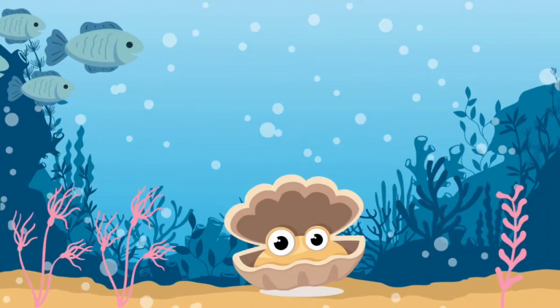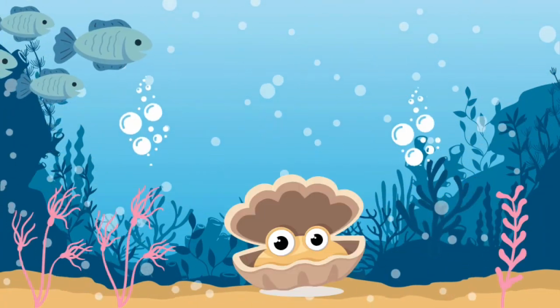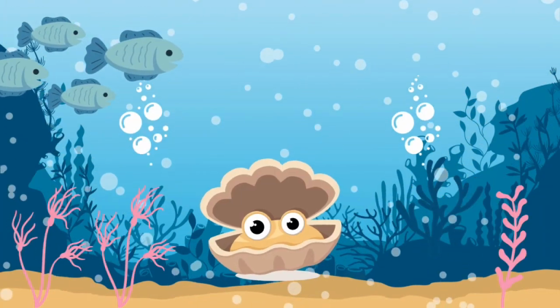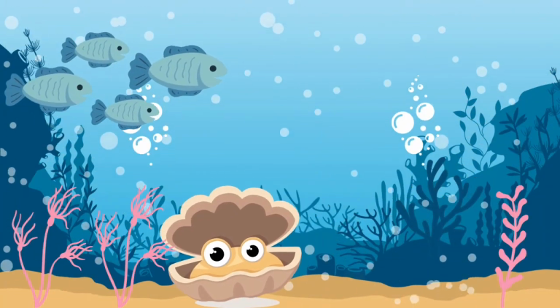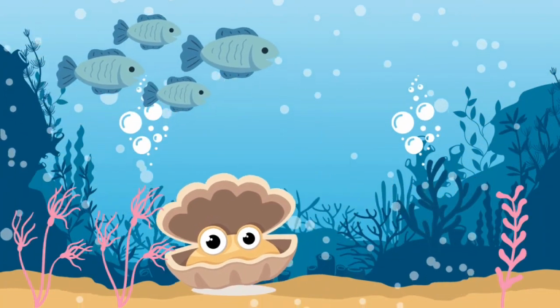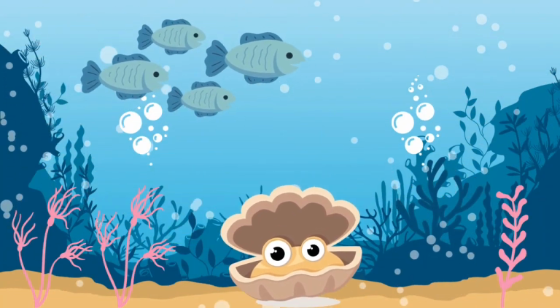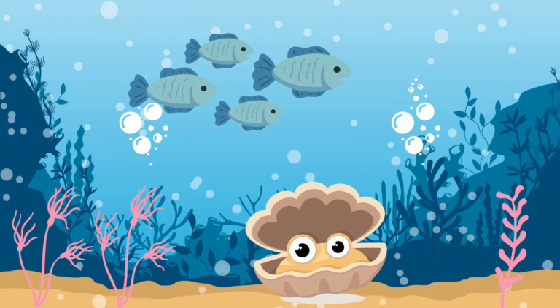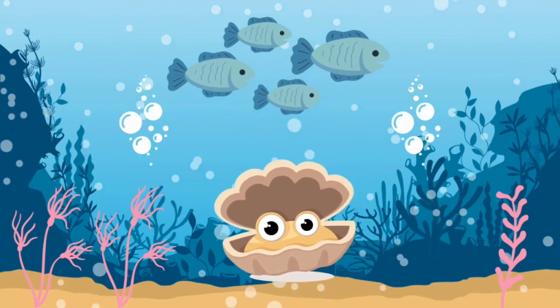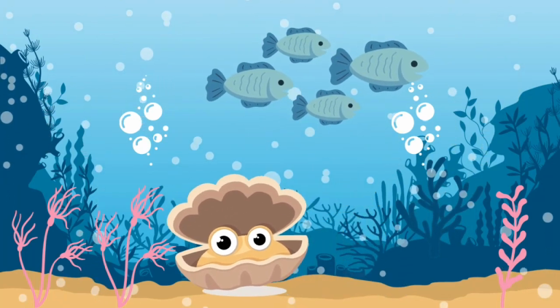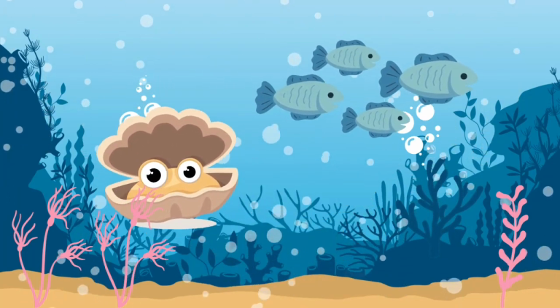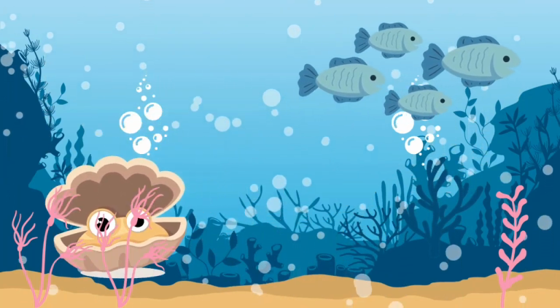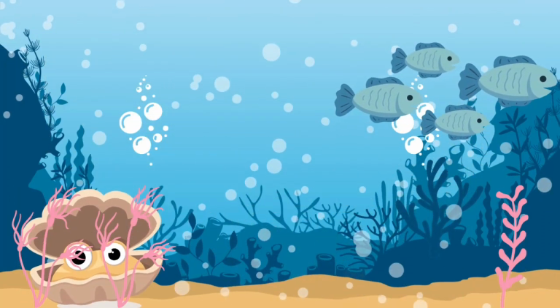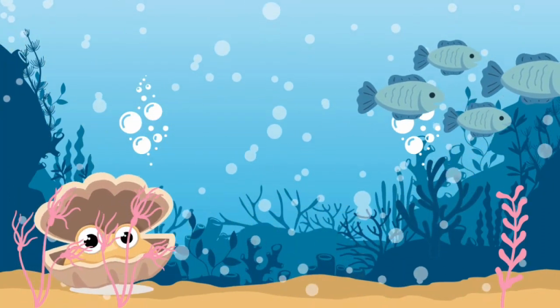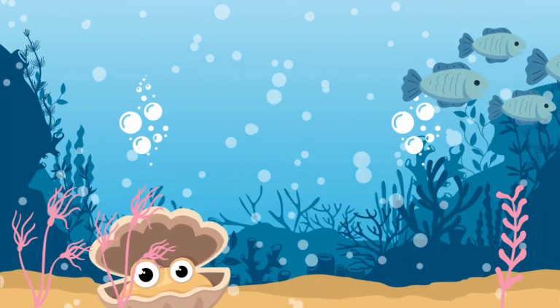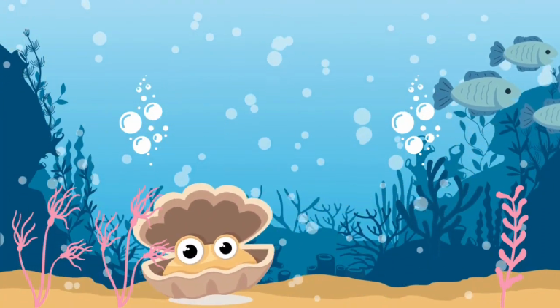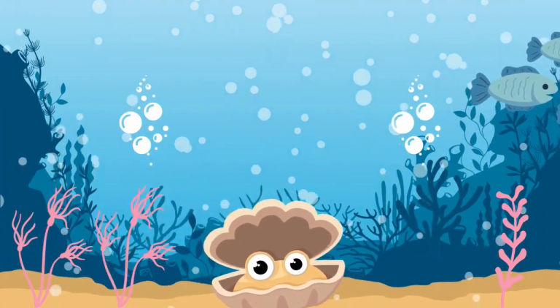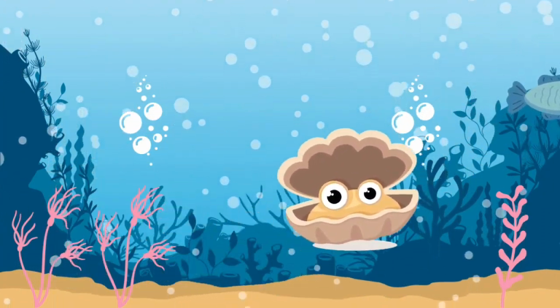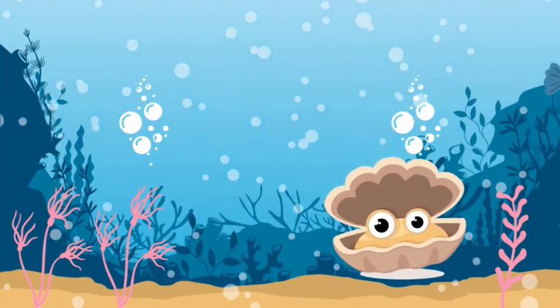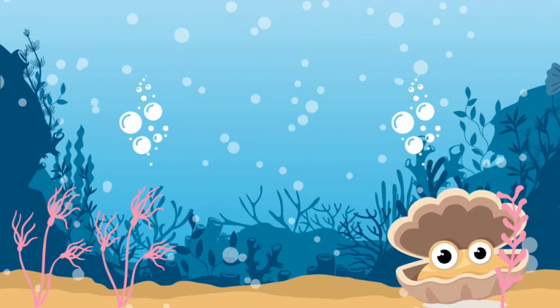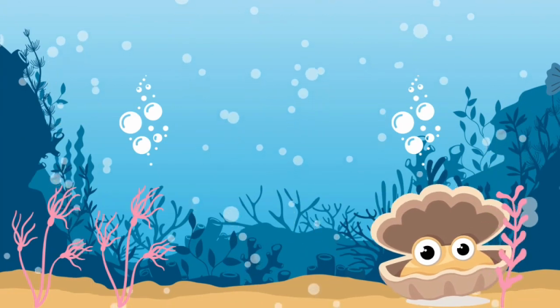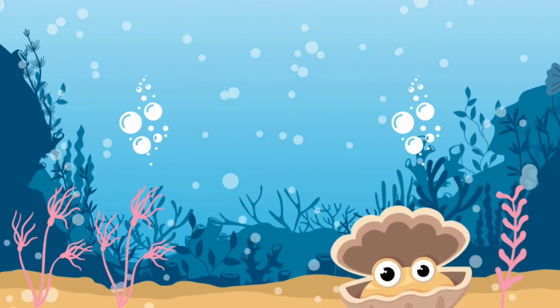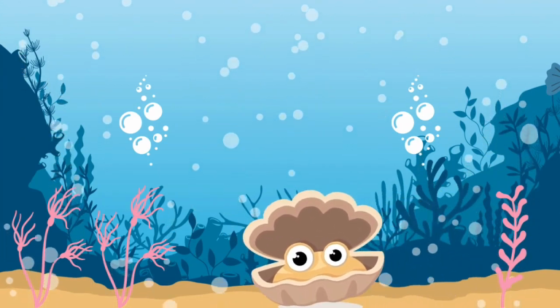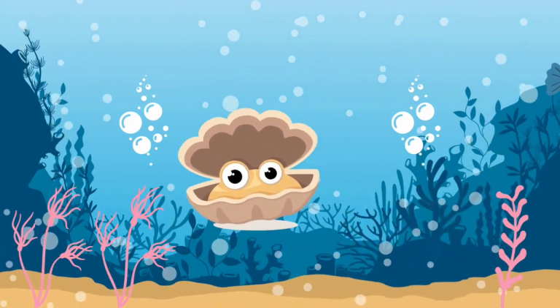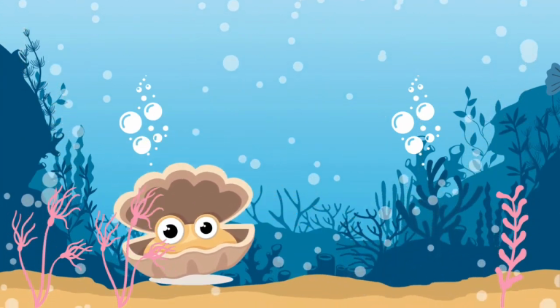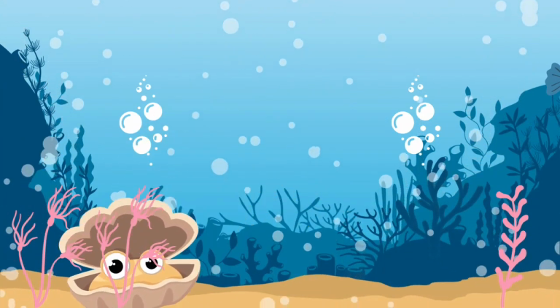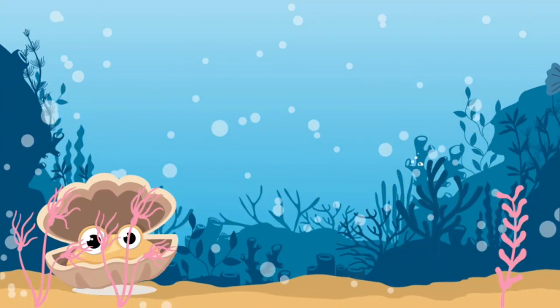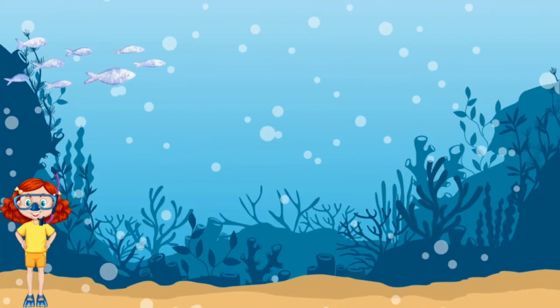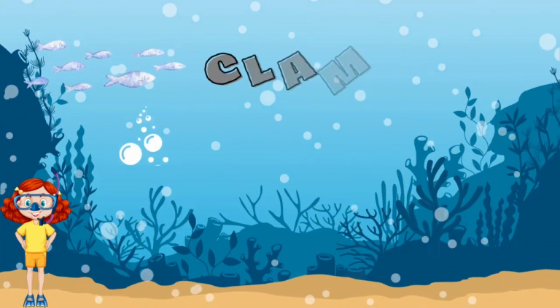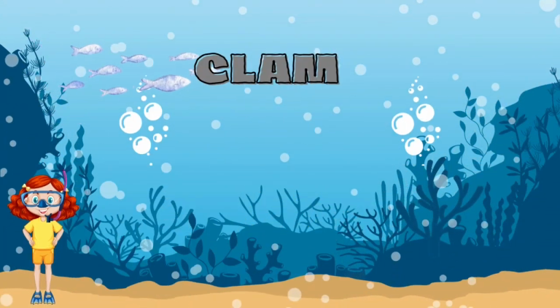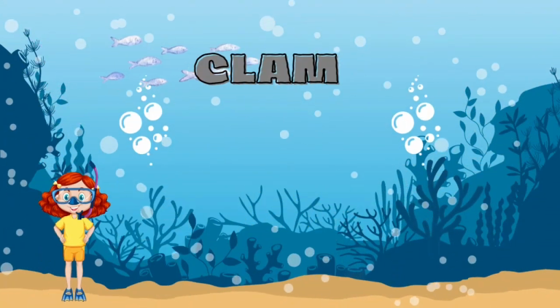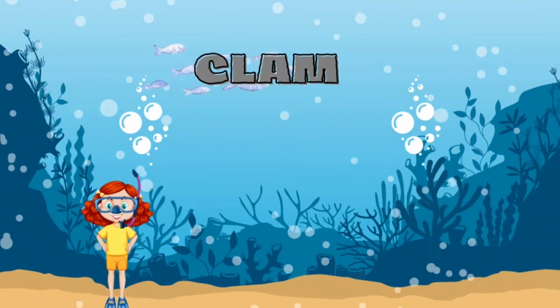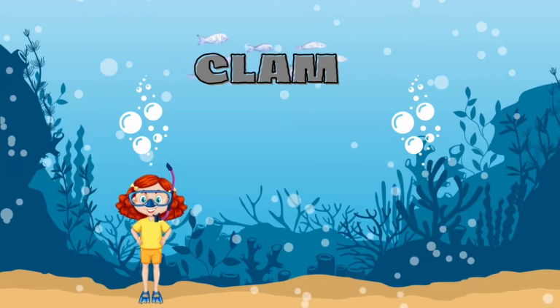Can you tell what this creature is? They carry pearls inside them. It's a clam.